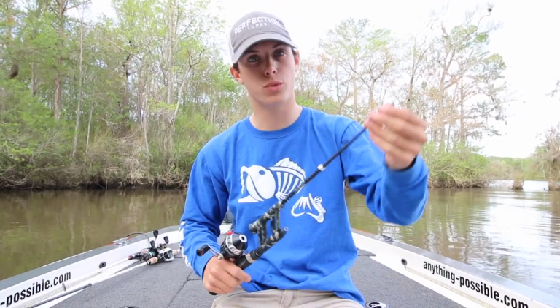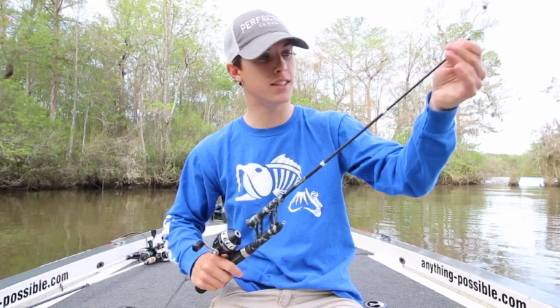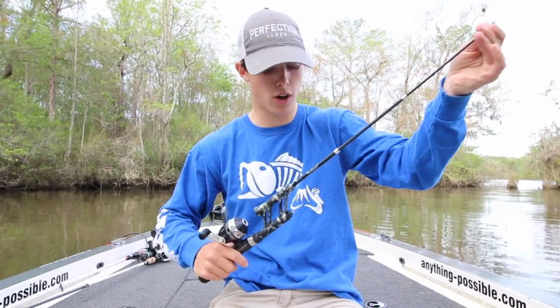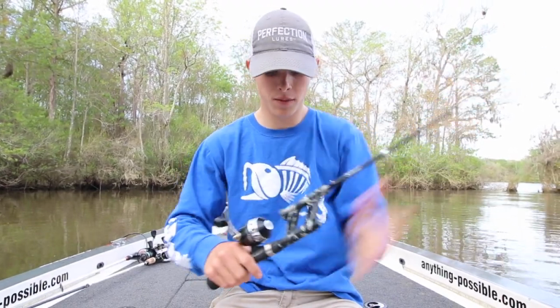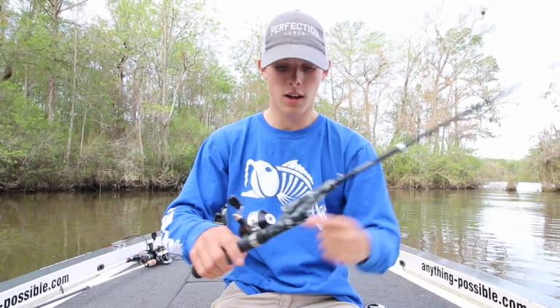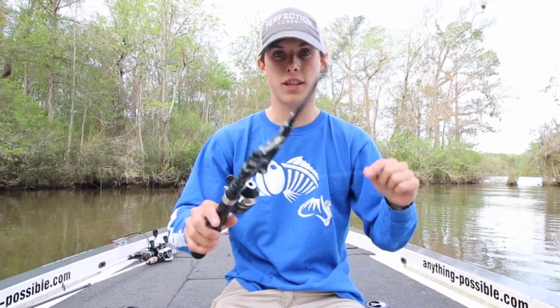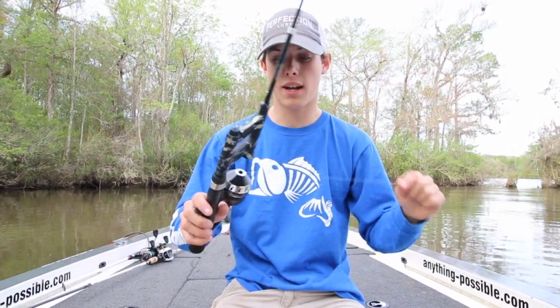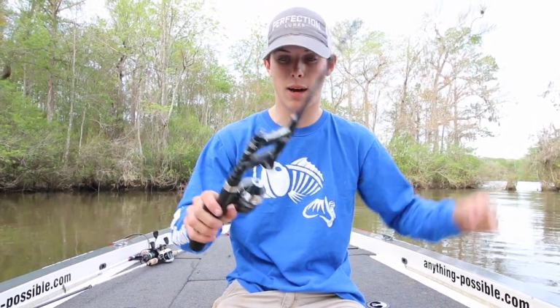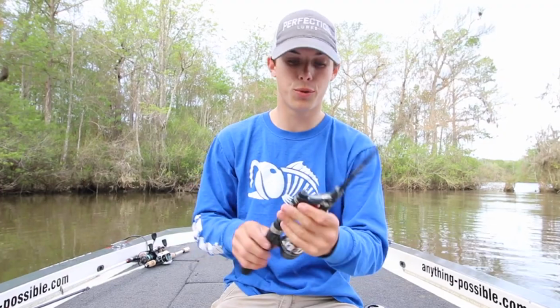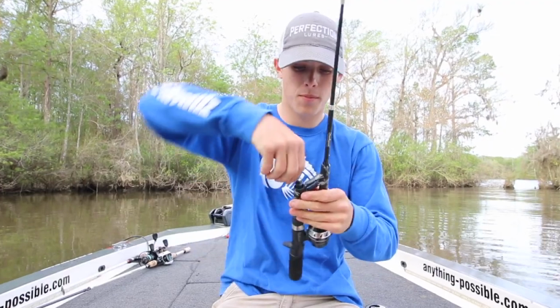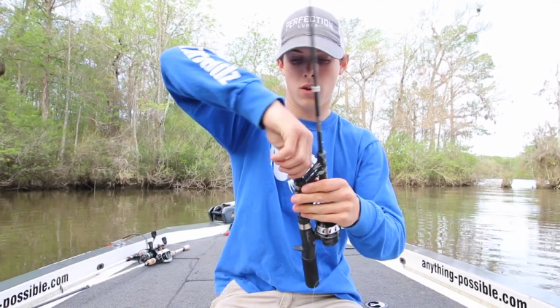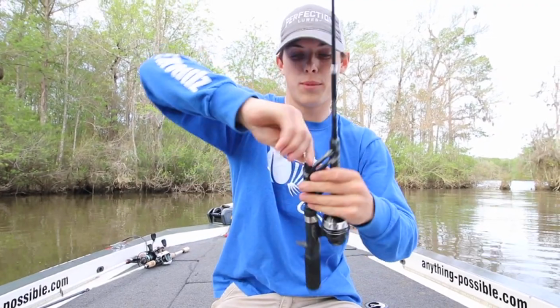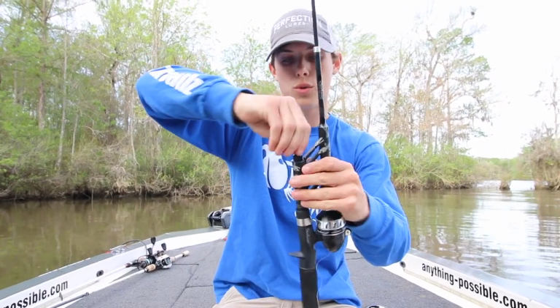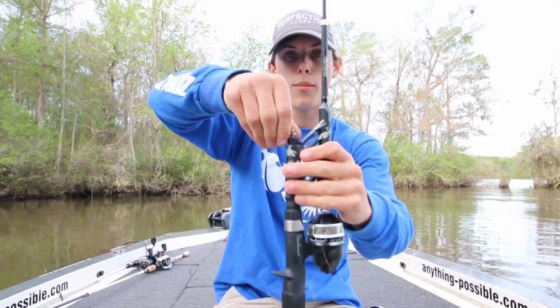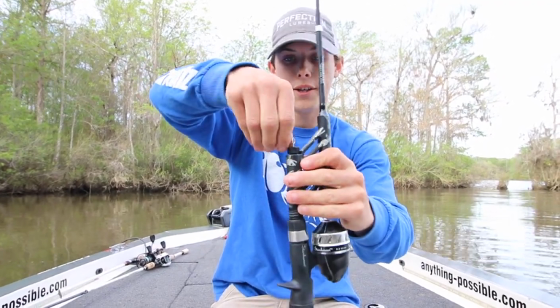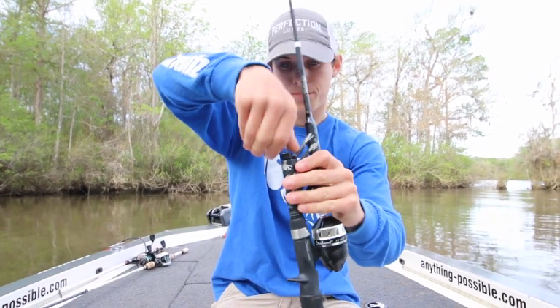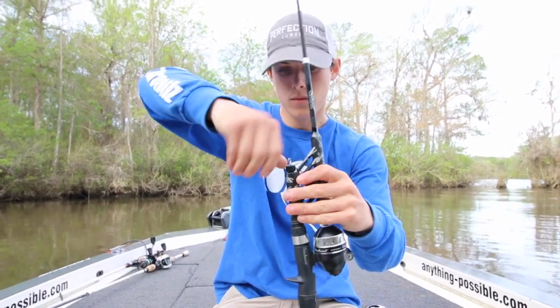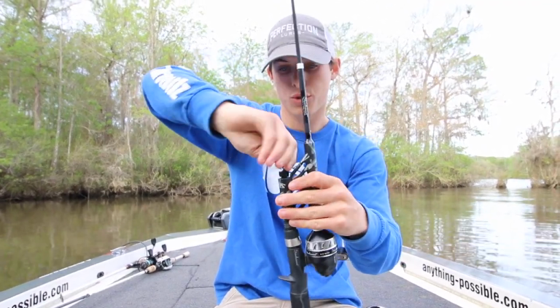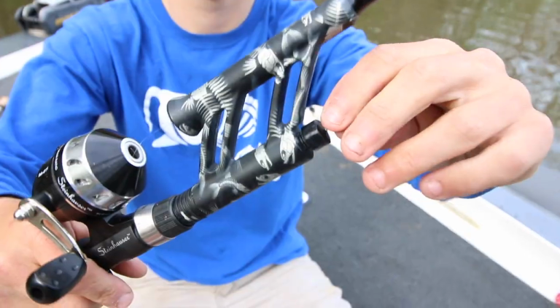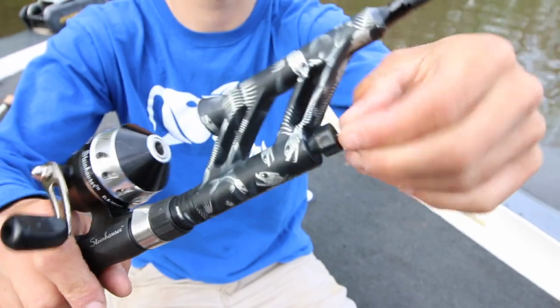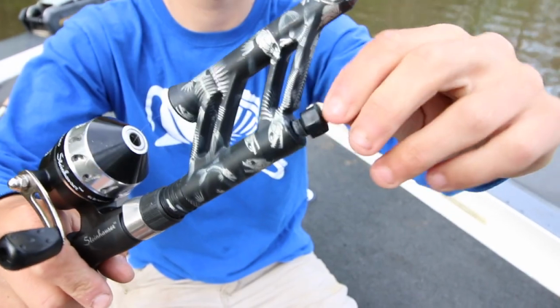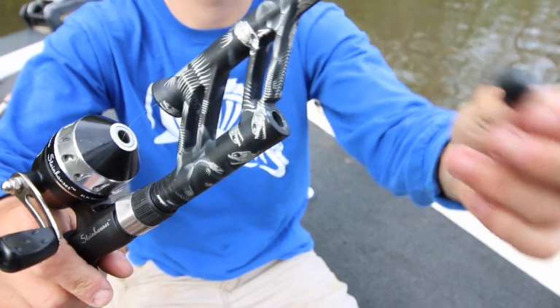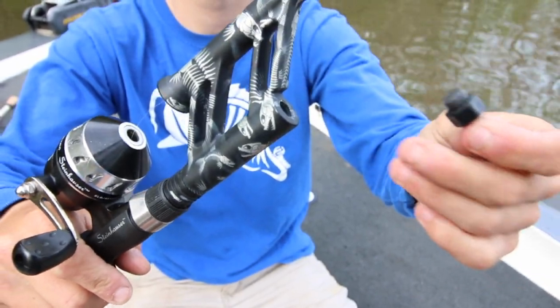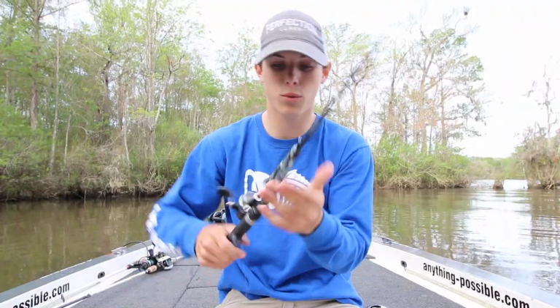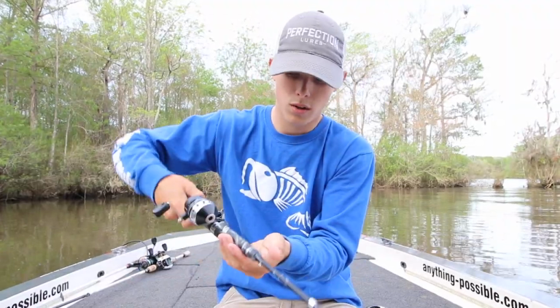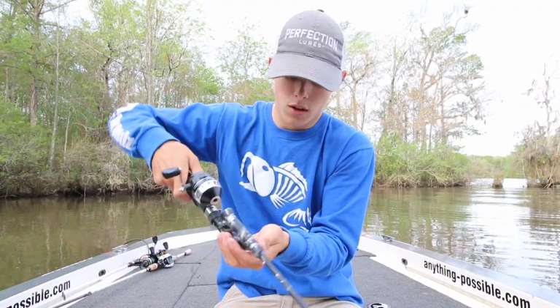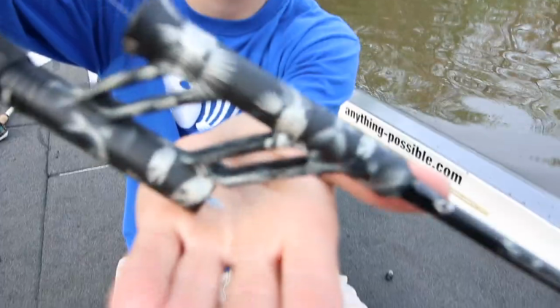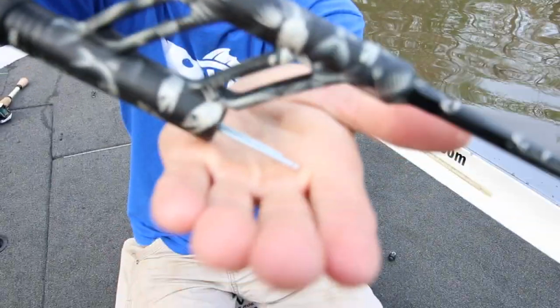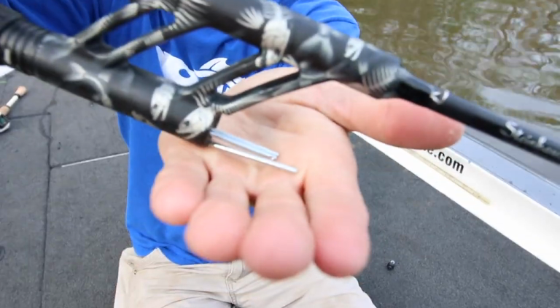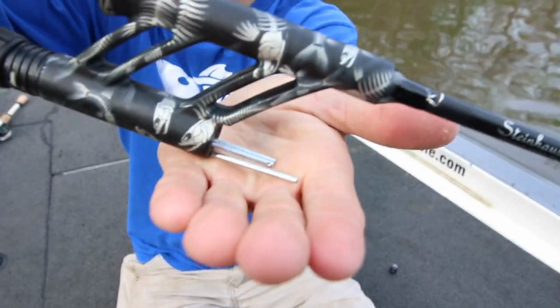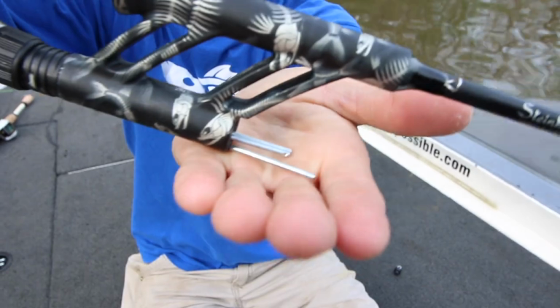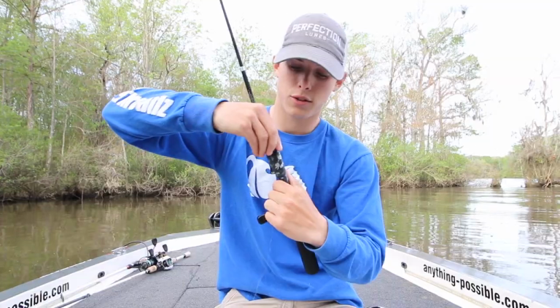First you want to extend out the rod, then you want to take your line out of the top of the reel, come into this little compartment right here, and unscrew the cap. It comes with several little pins here that you'll end up tying your line to.